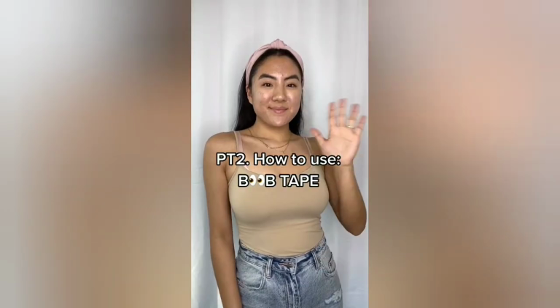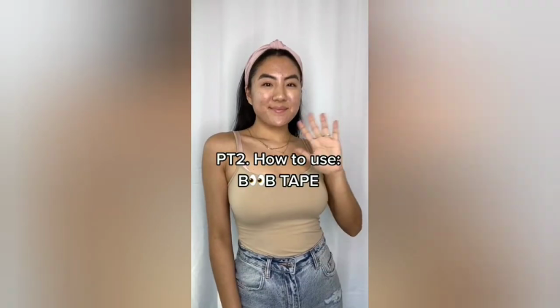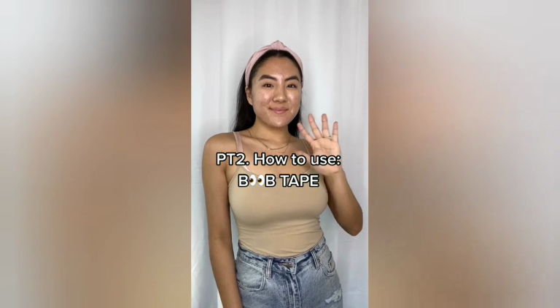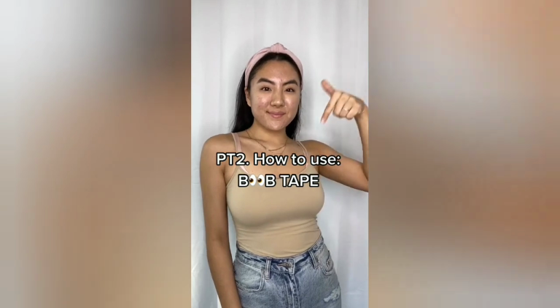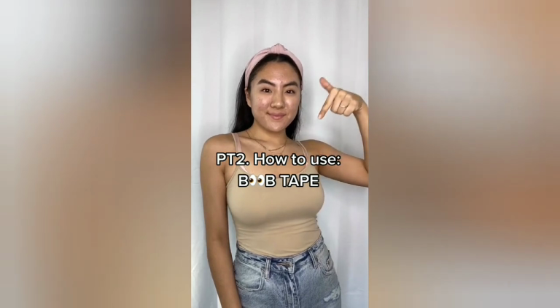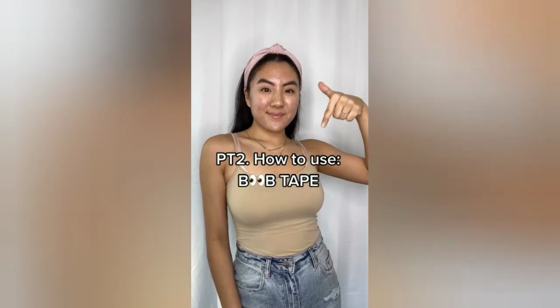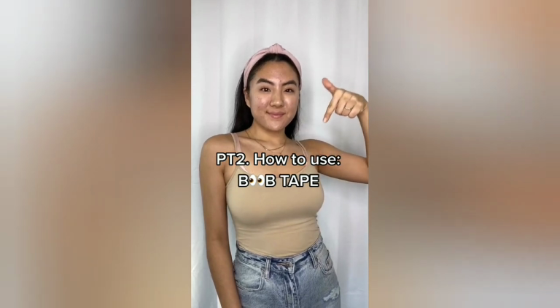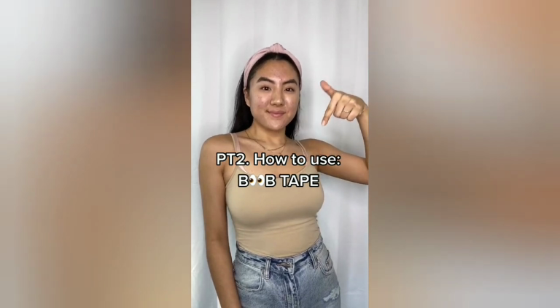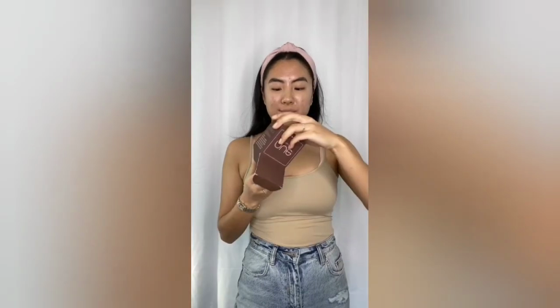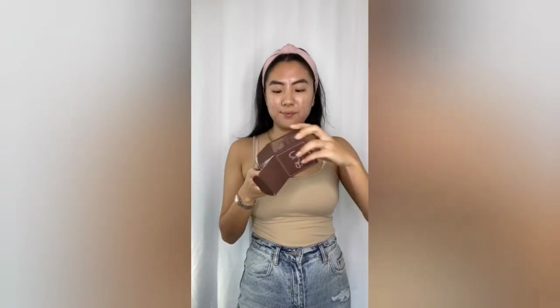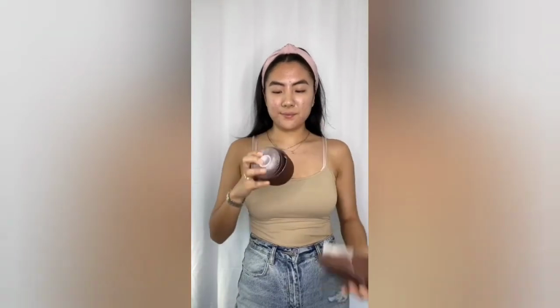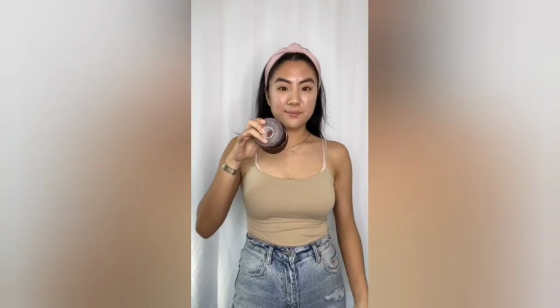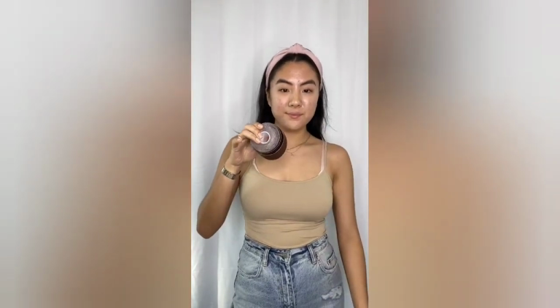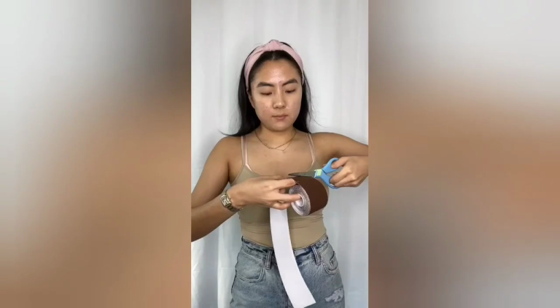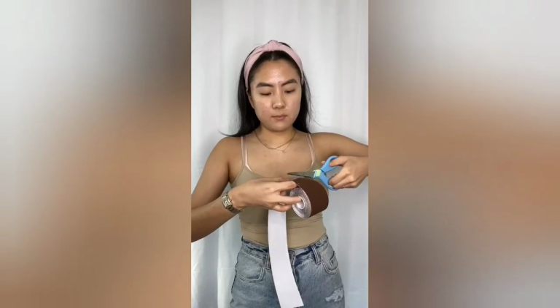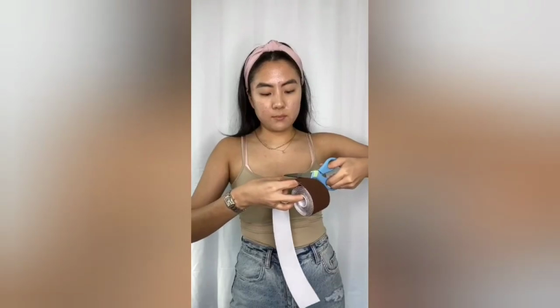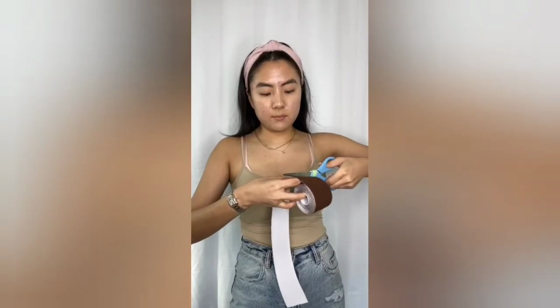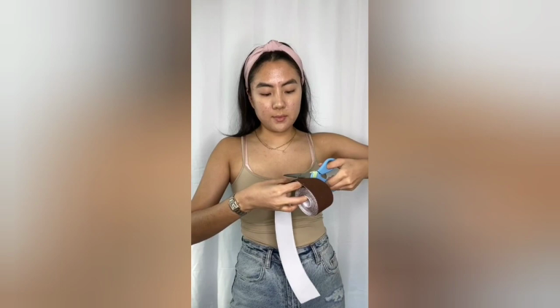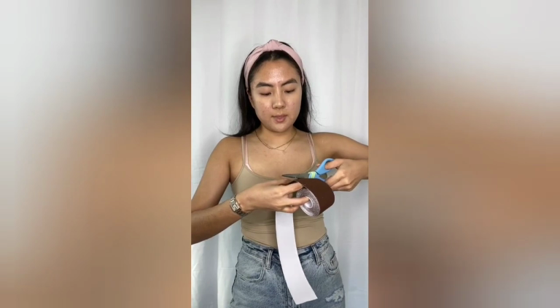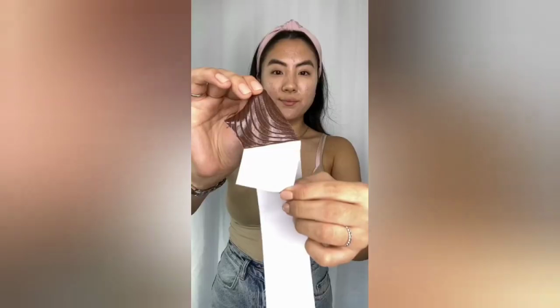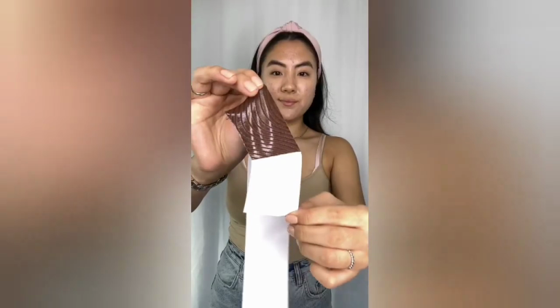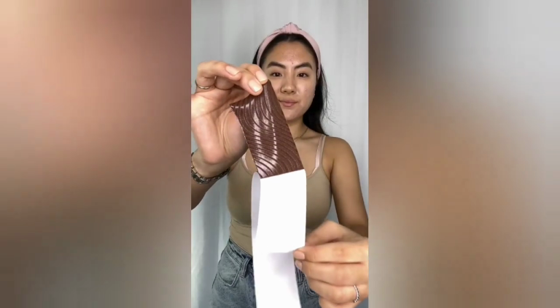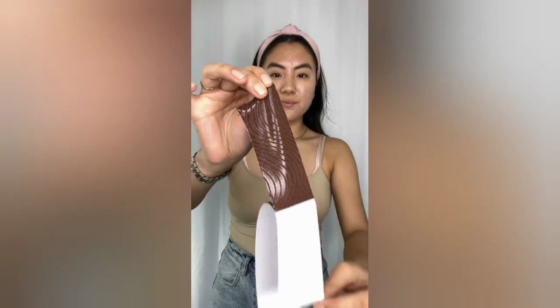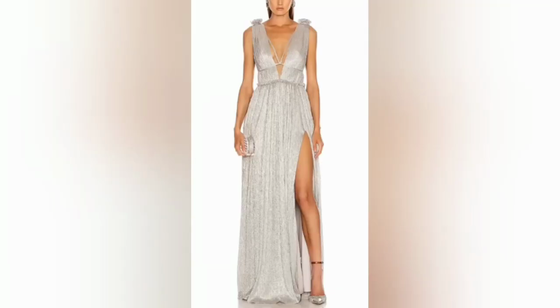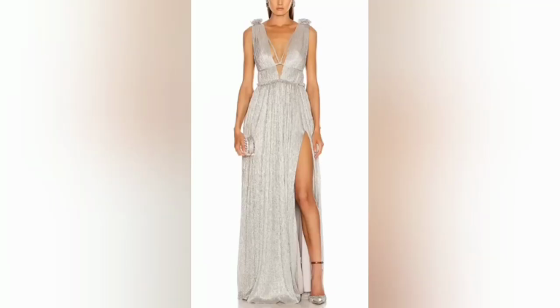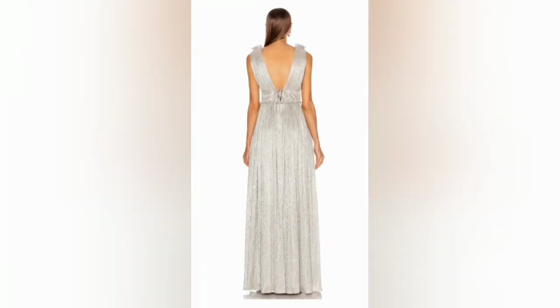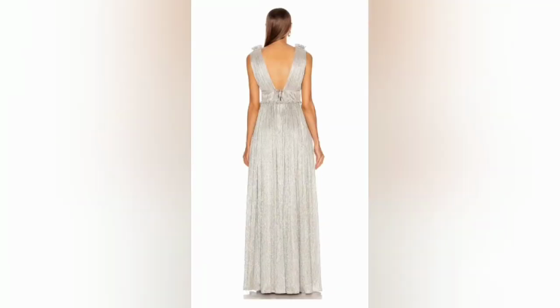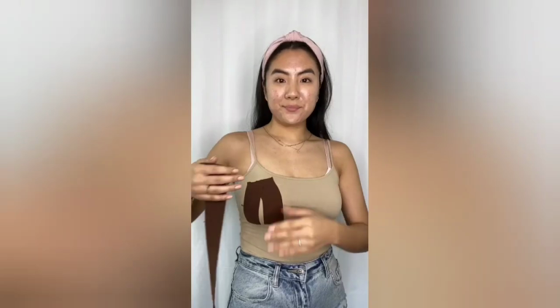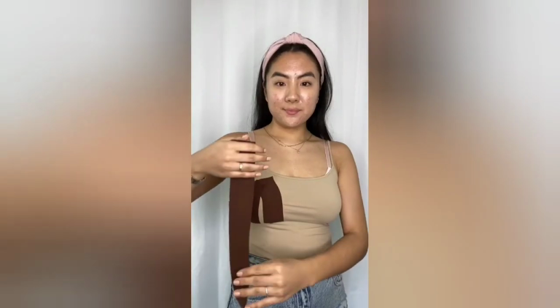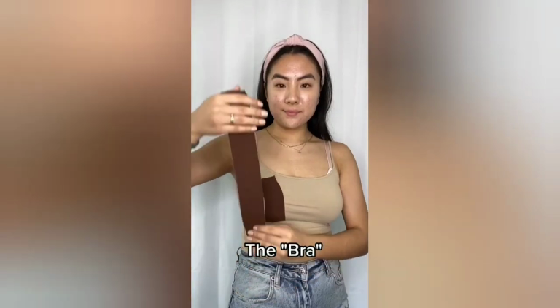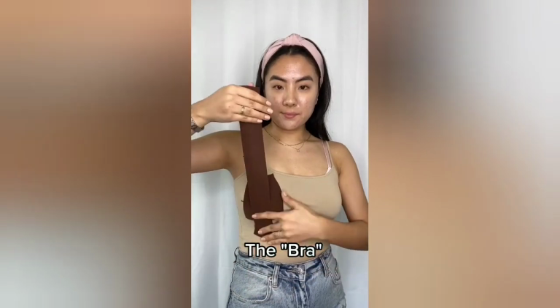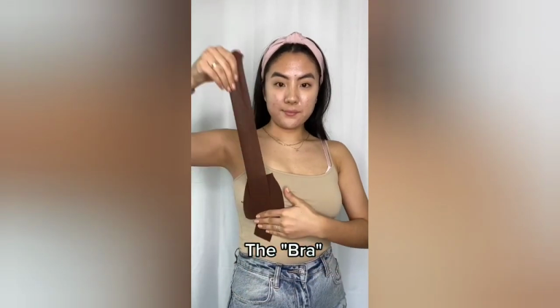Here's part two of how to use booby tape. I'm using the brand new one — it comes in different shade options. Don't forget, you can use more or less tape depending on your shape and size. For a deep plunging dress with straps, go for the traditional bra-like look. I'm wearing a tank top for demonstration purposes, but you would be doing this on your skin.